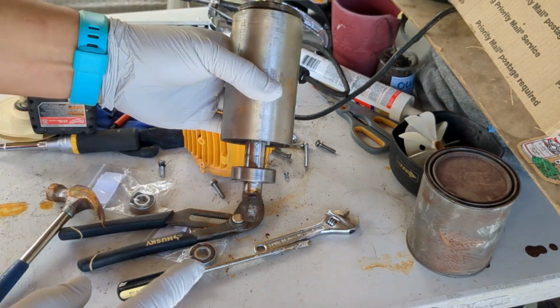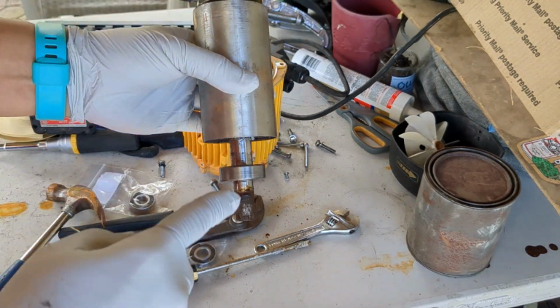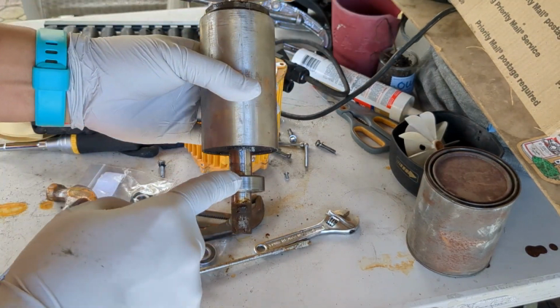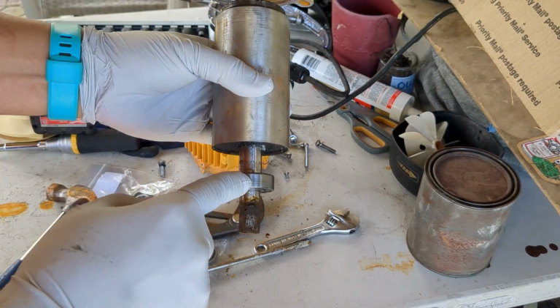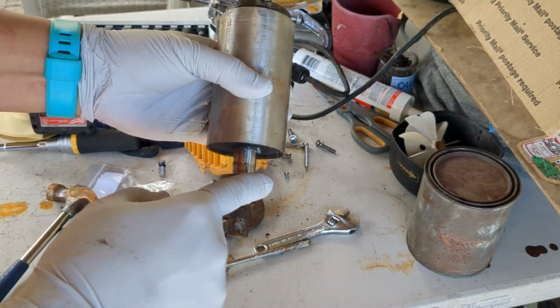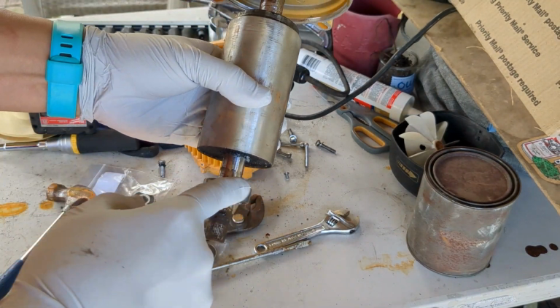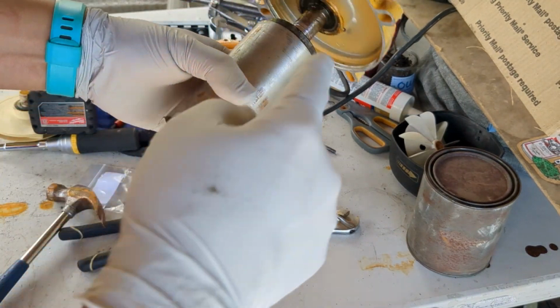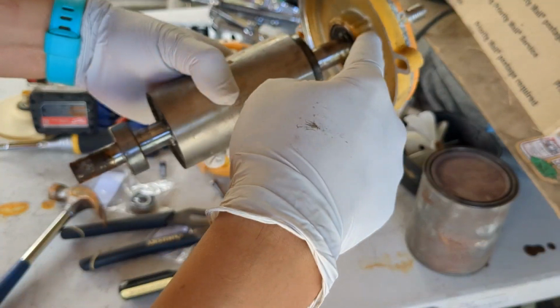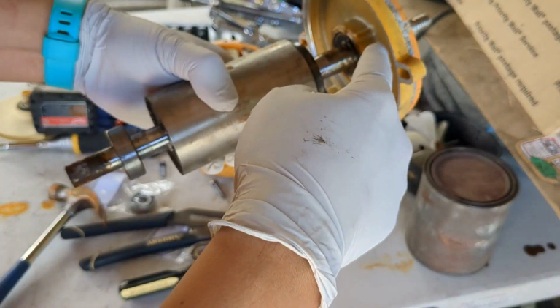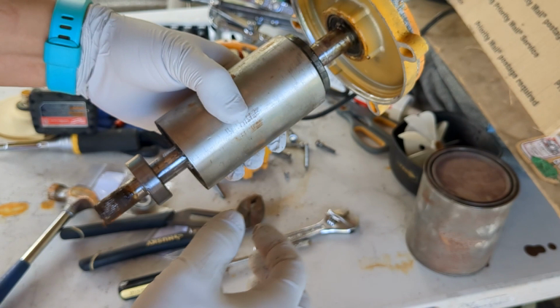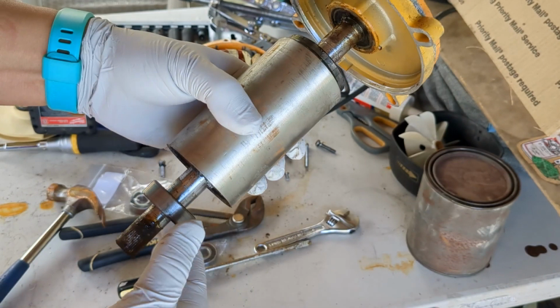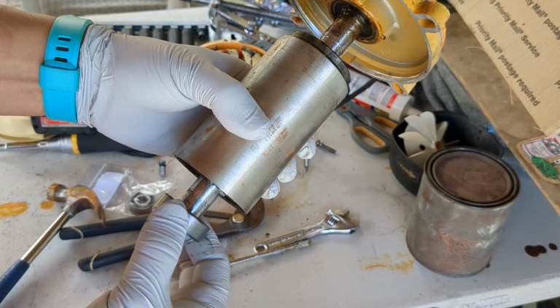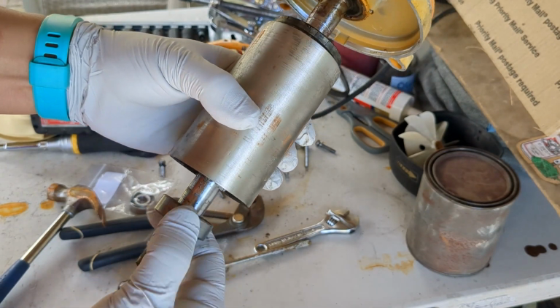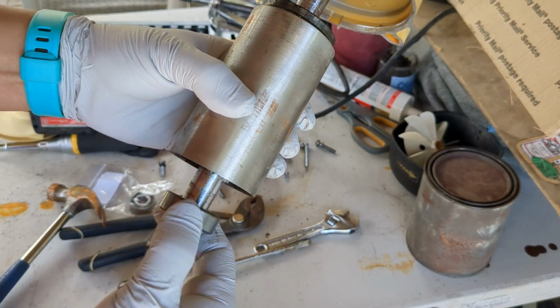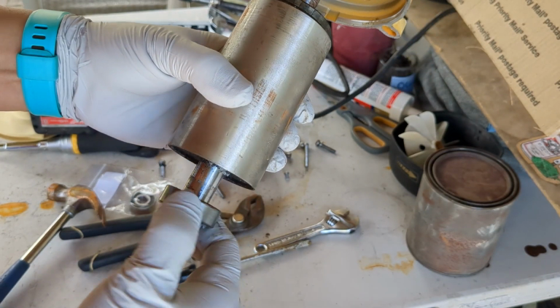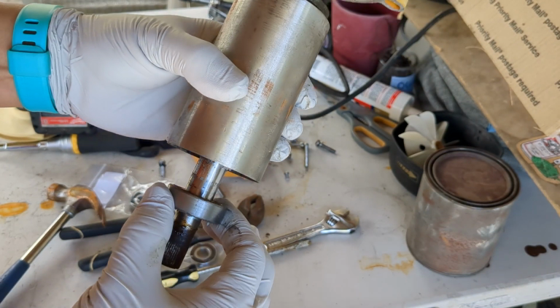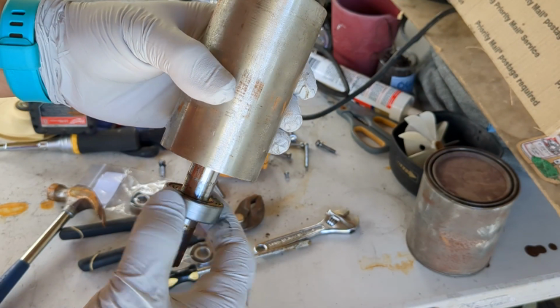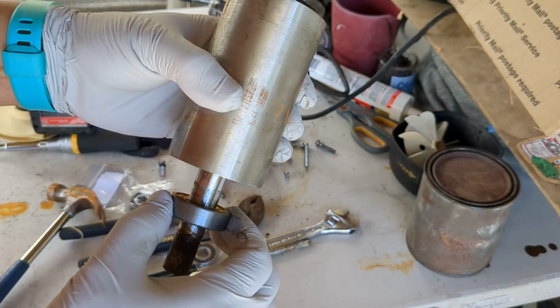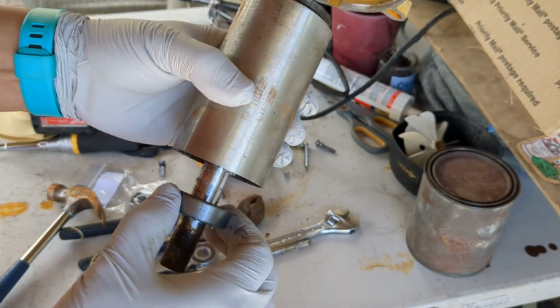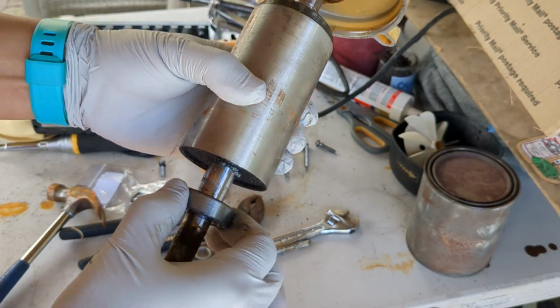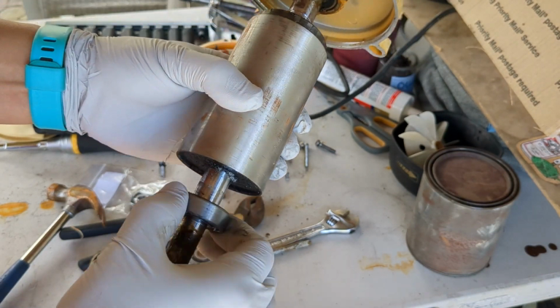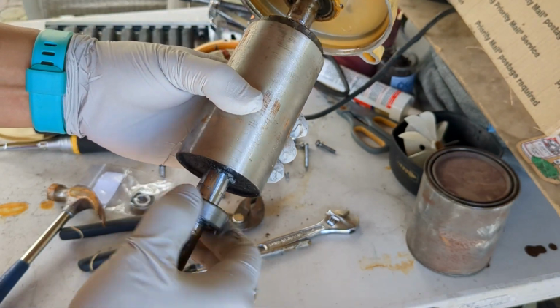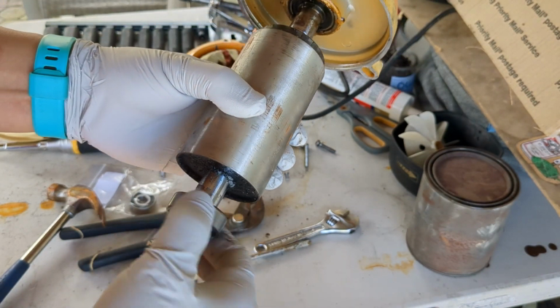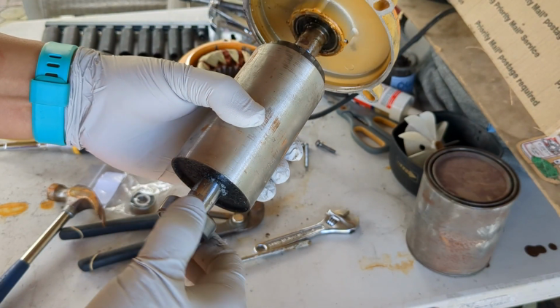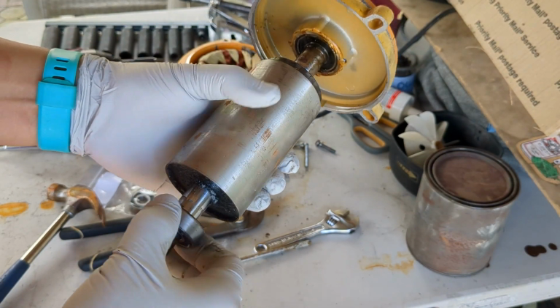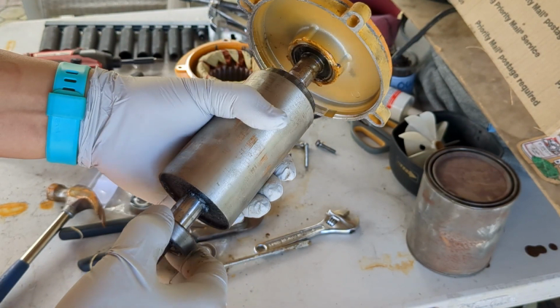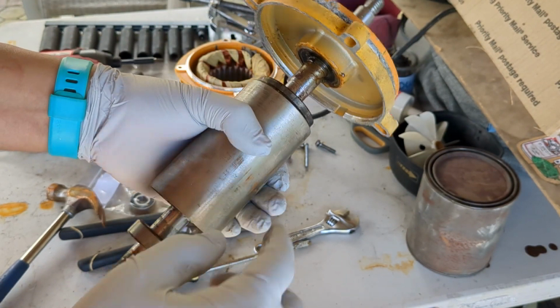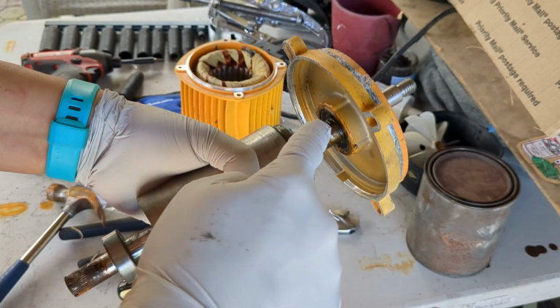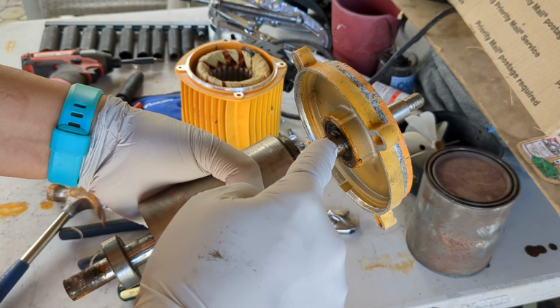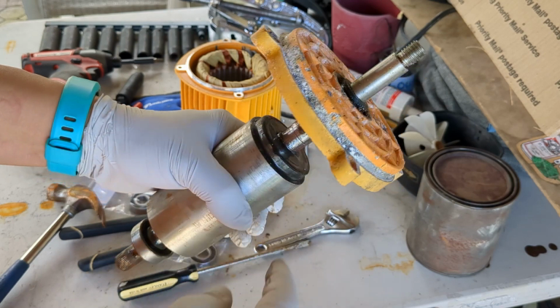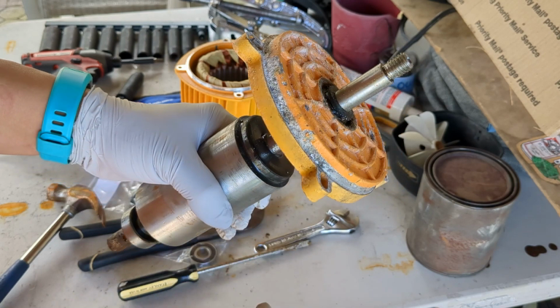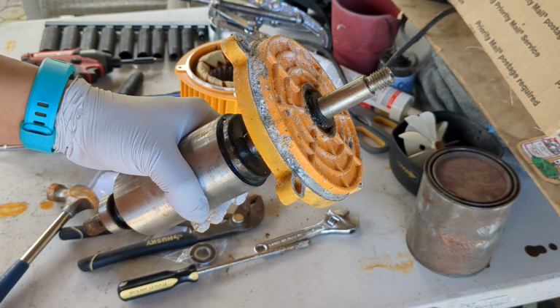I'm going to put some gloves on because we'll be playing with grease. So this is the bearing we're talking about. Yeah, this one feels pretty good. Maybe we won't mess with that for now — we'll just take the top one out.